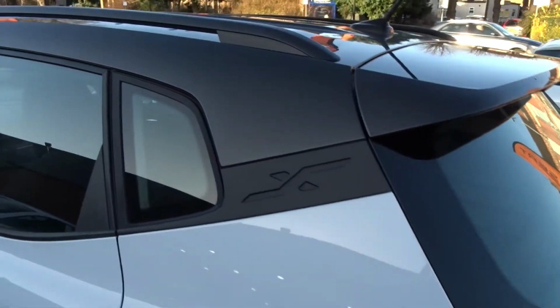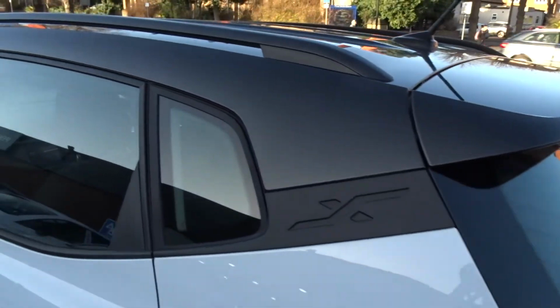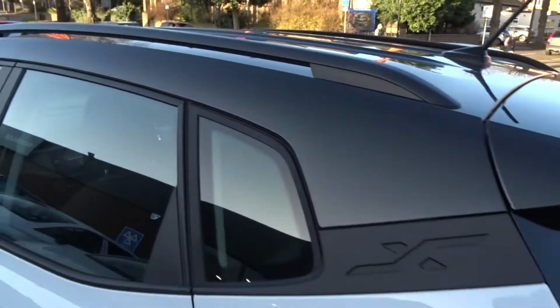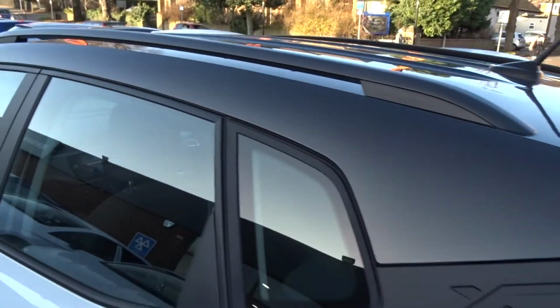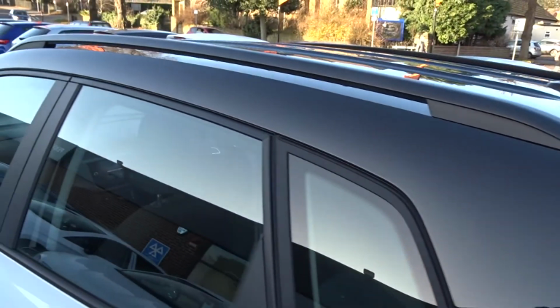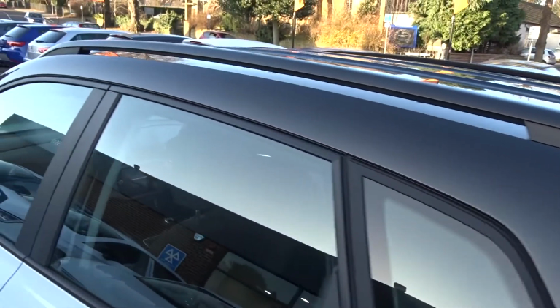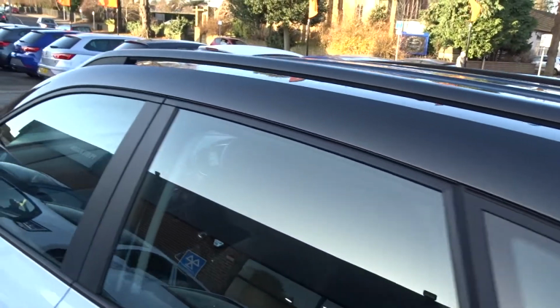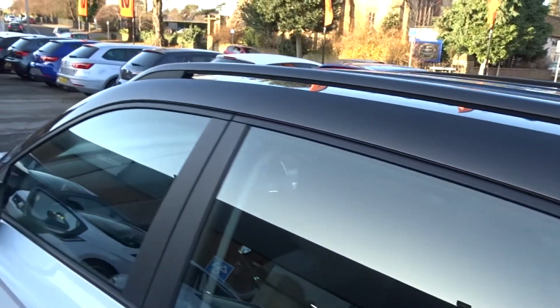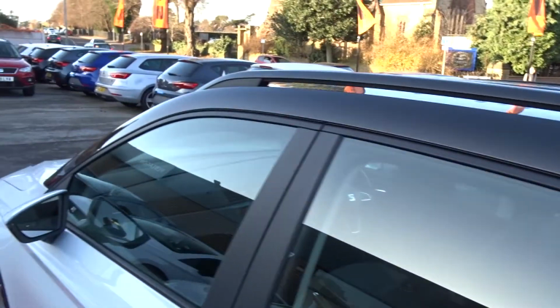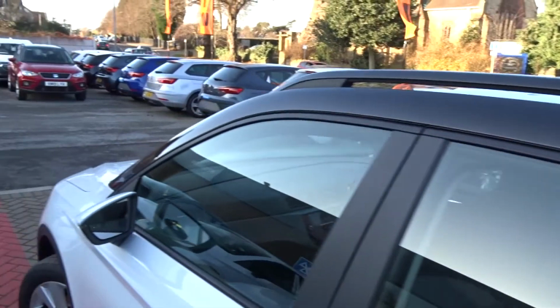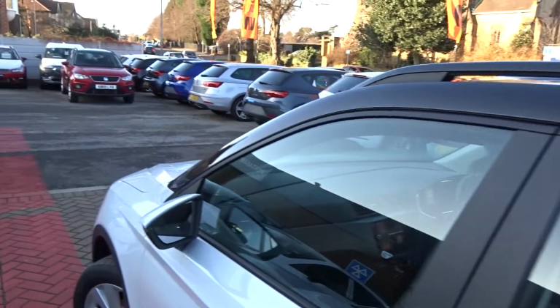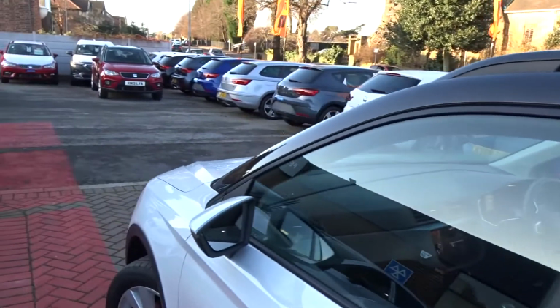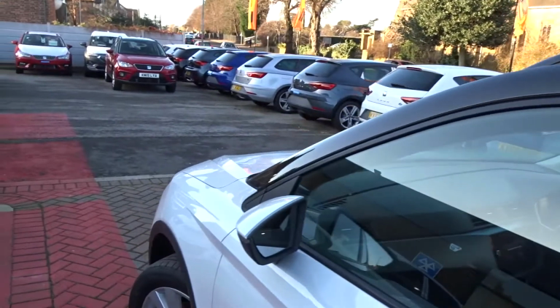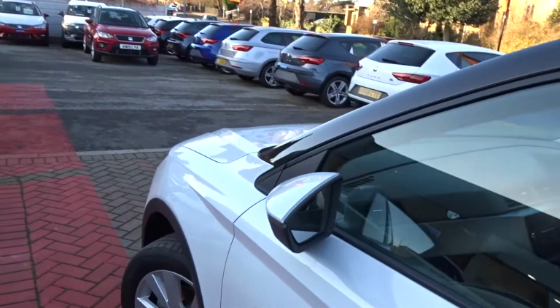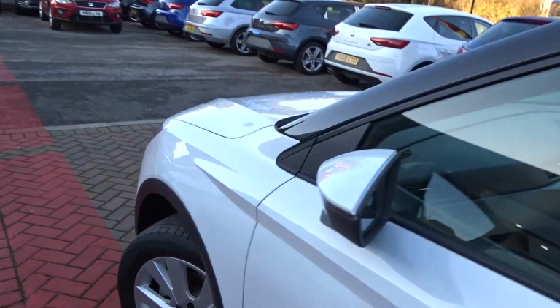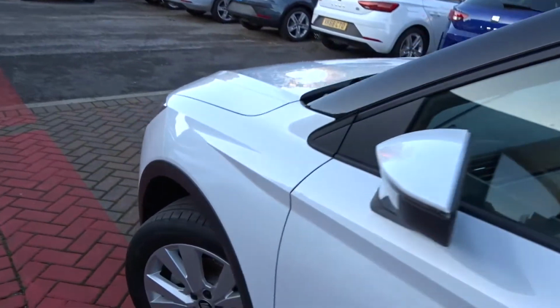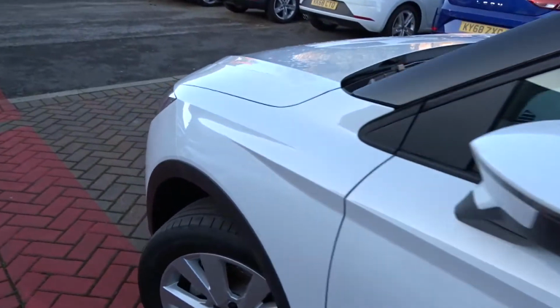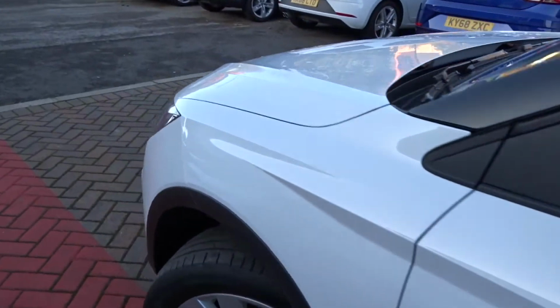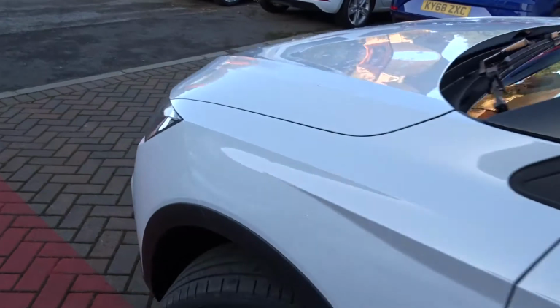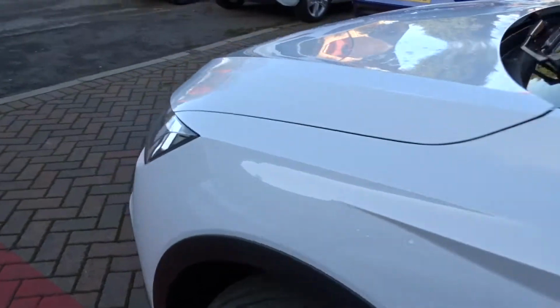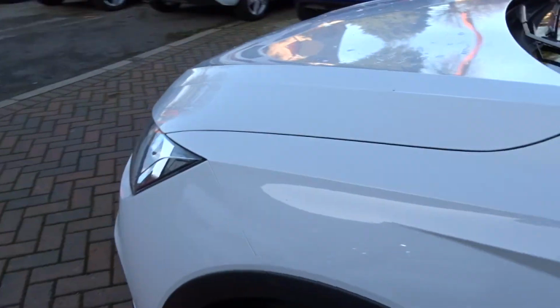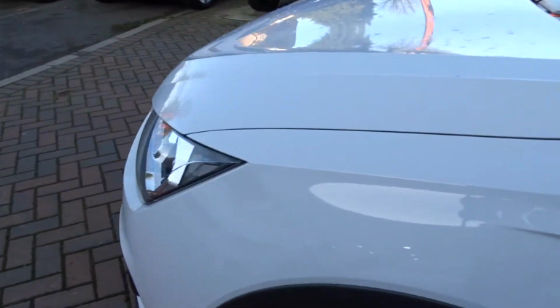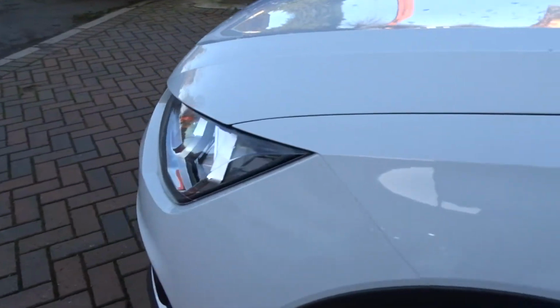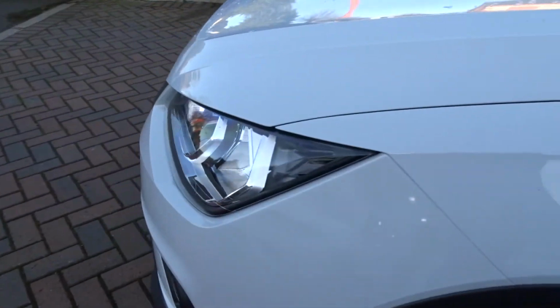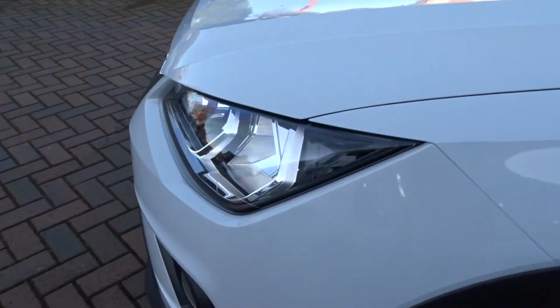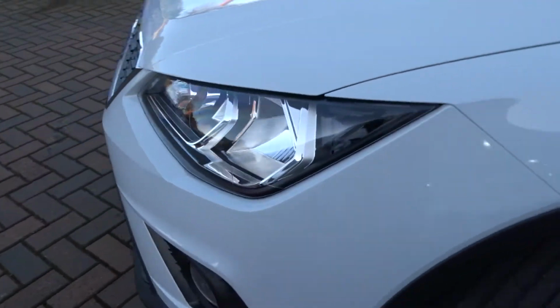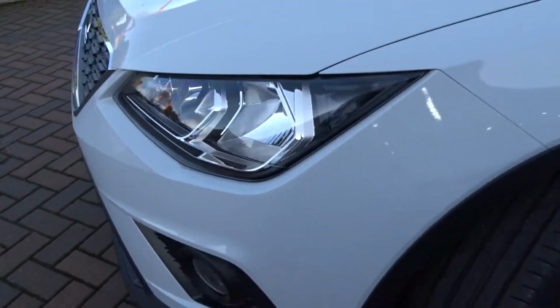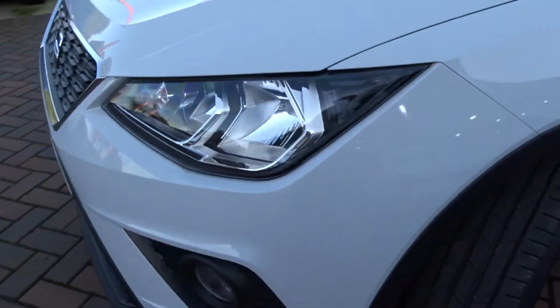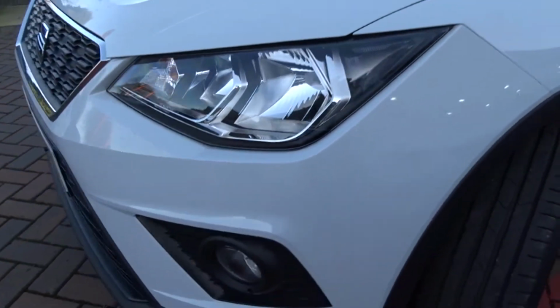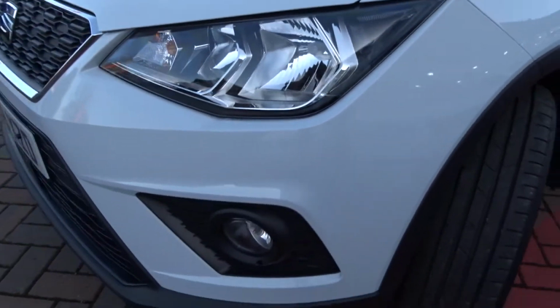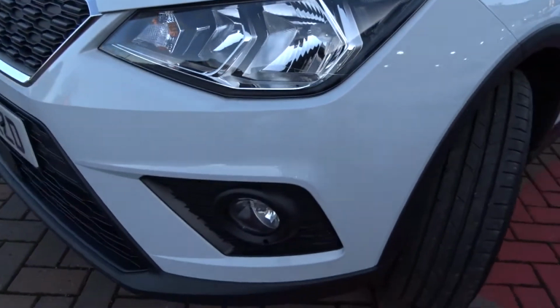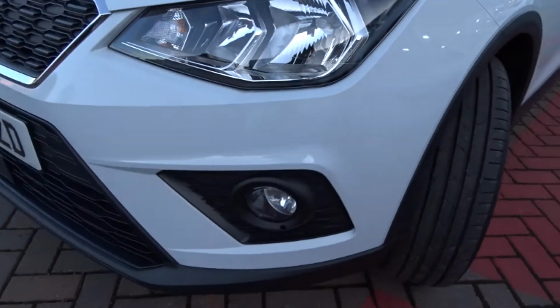The car comes with integrated roof rails, and moving around to the front there are also LED daytime running lamps and front fog lamps.